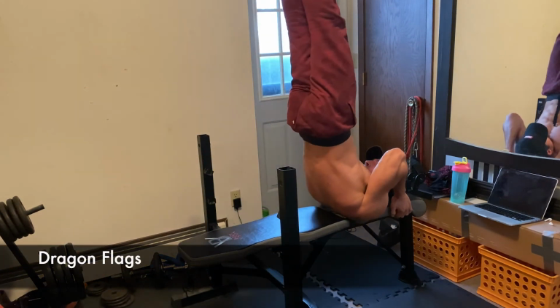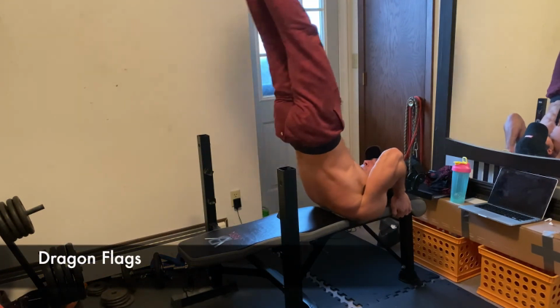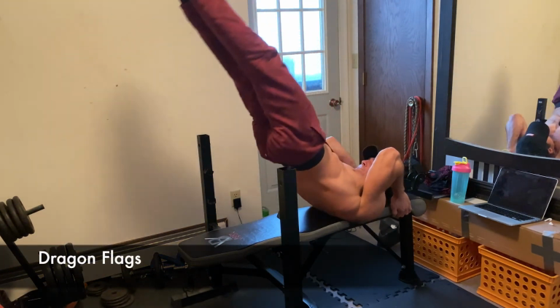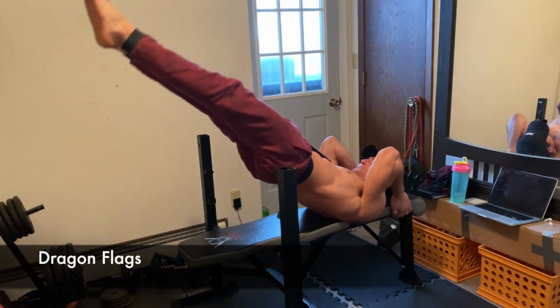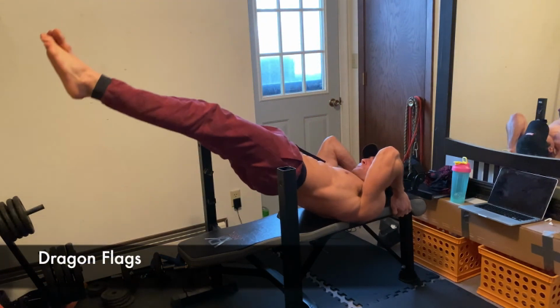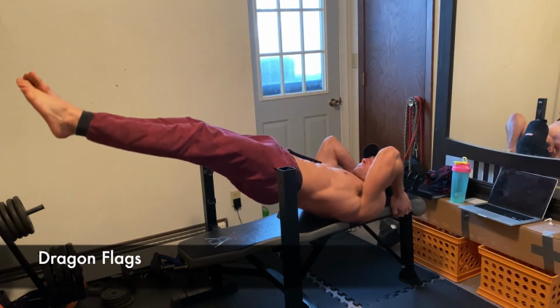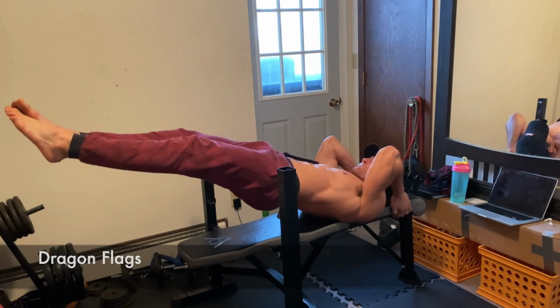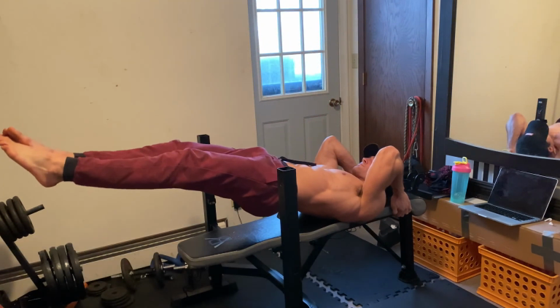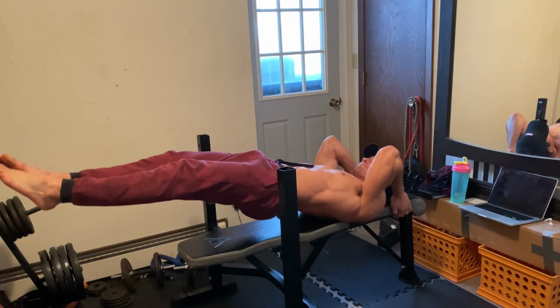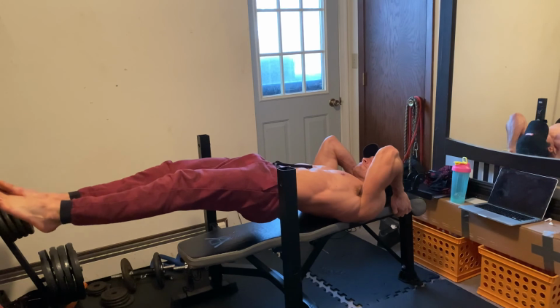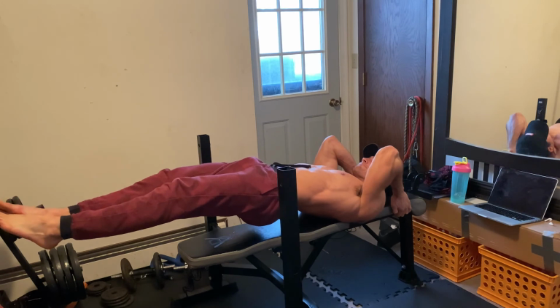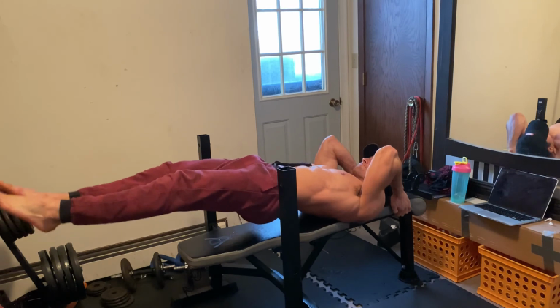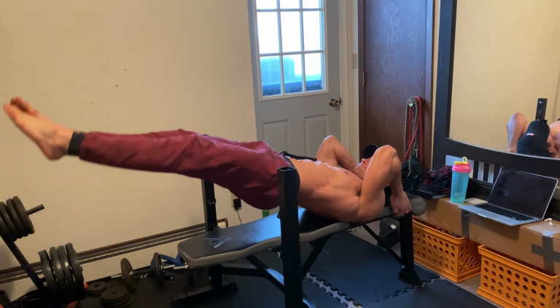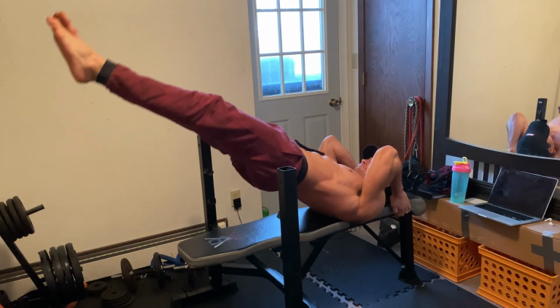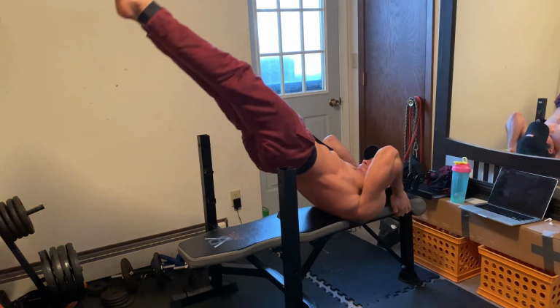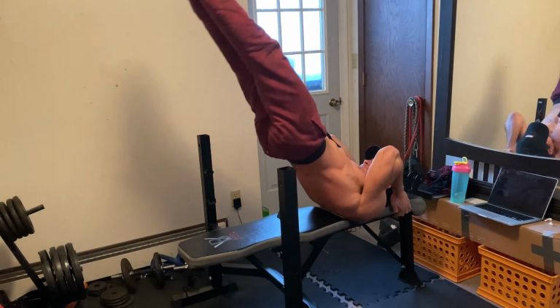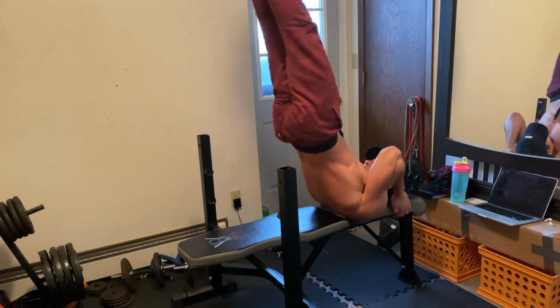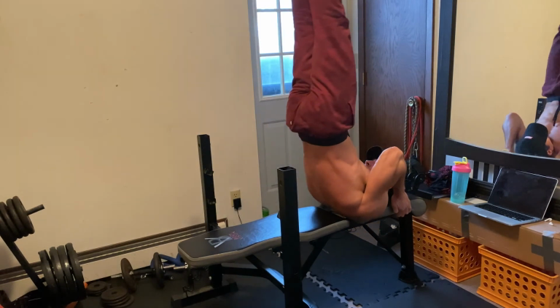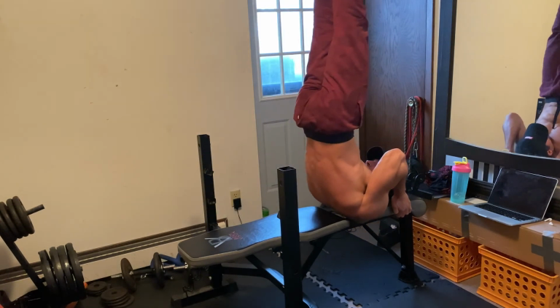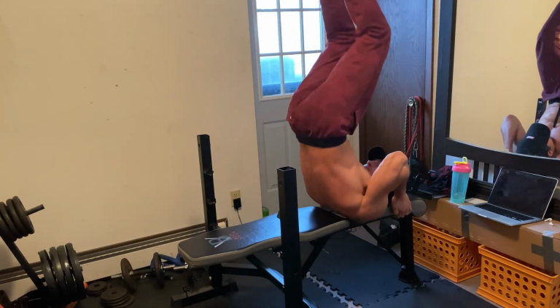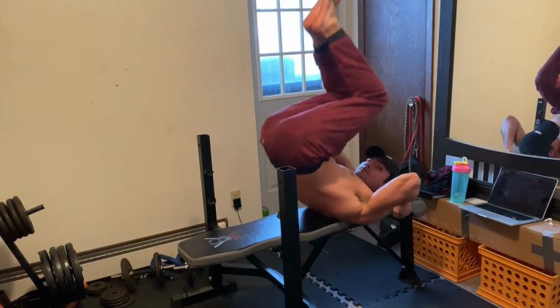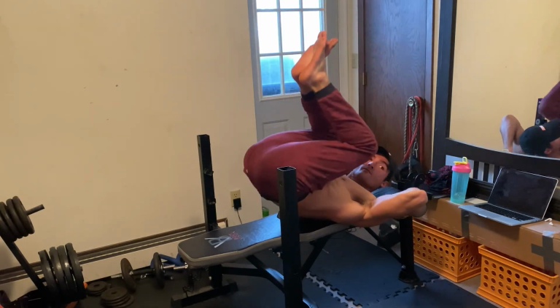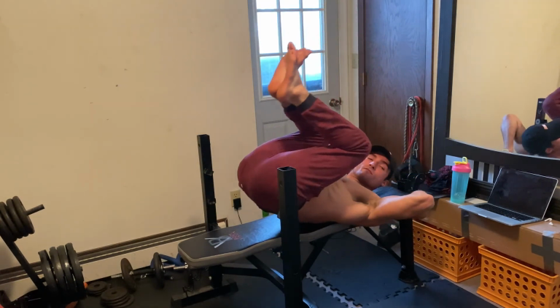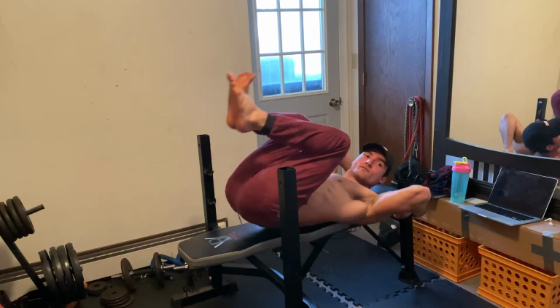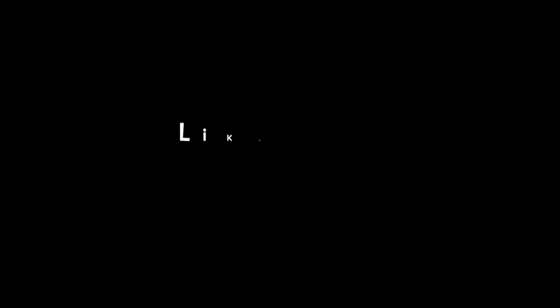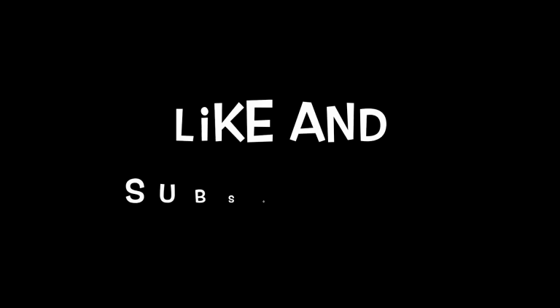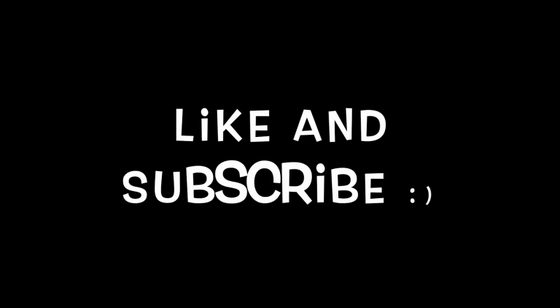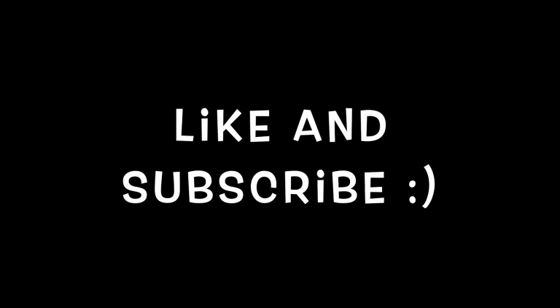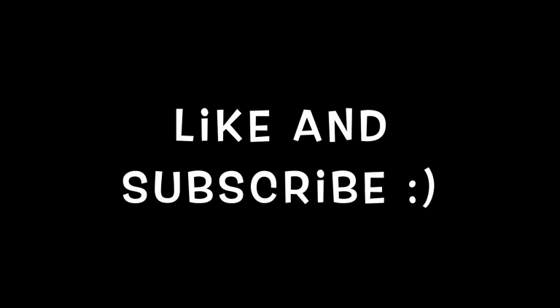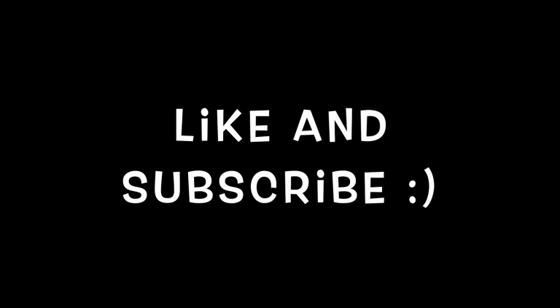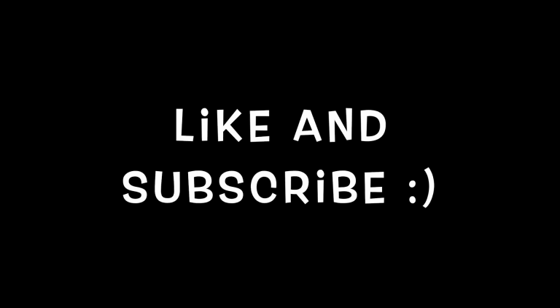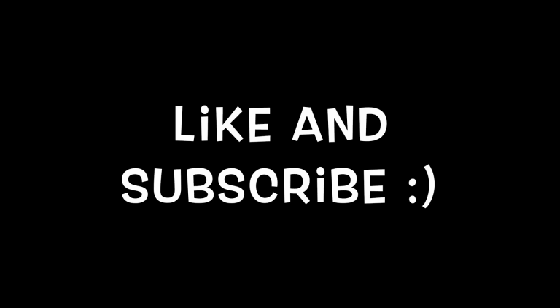A powerful, impressive movement — and if nothing else, a cool party trick. If you enjoyed the workout, please consider liking and subscribing. Hopefully we'll be training together again soon. Thank you very much.